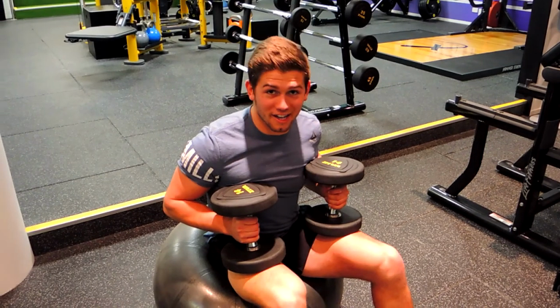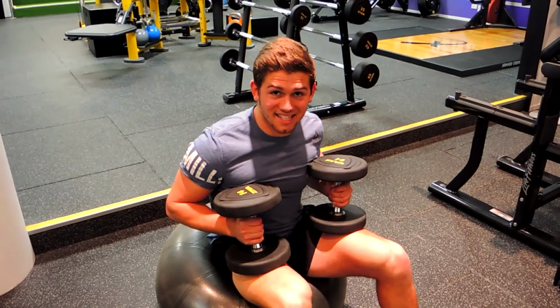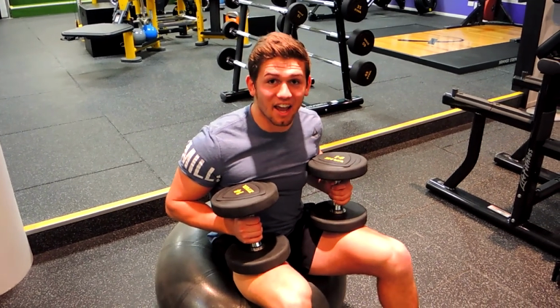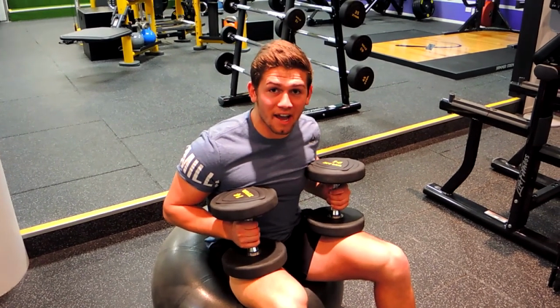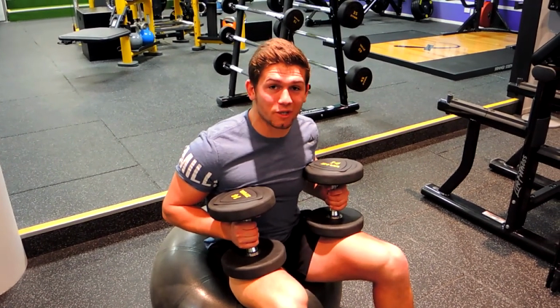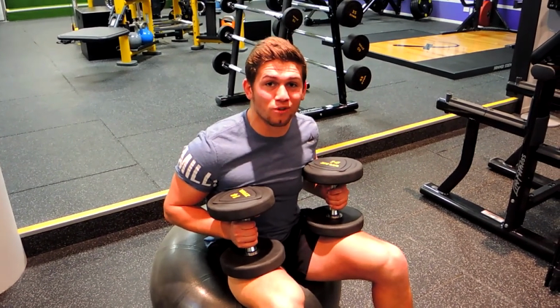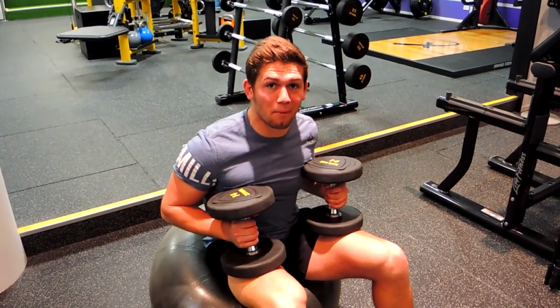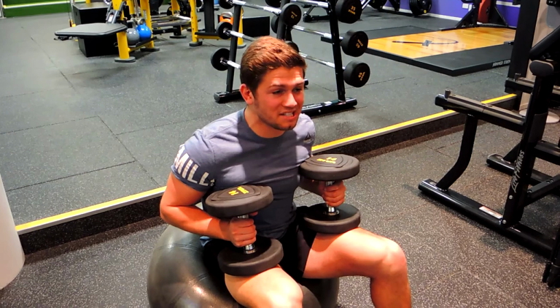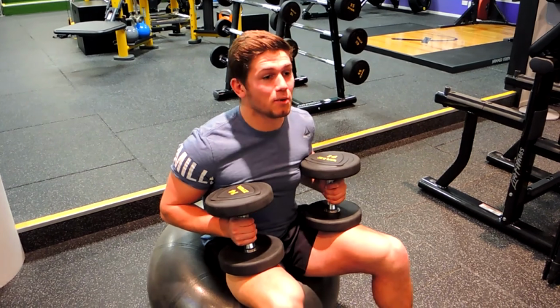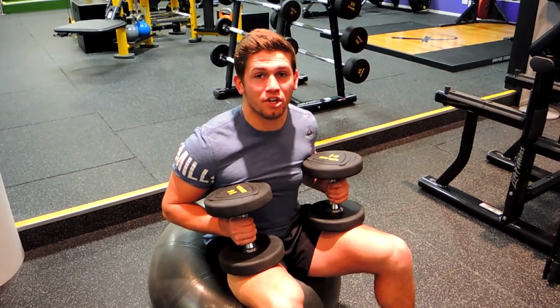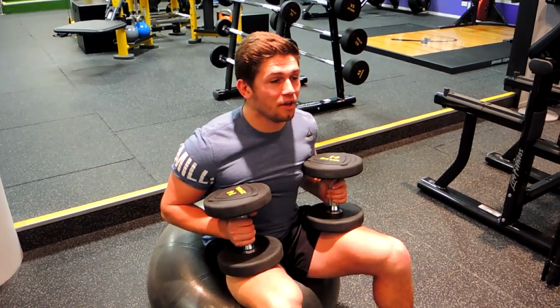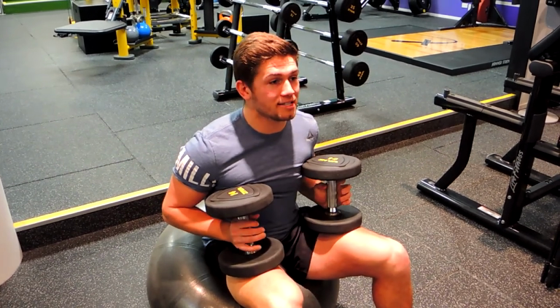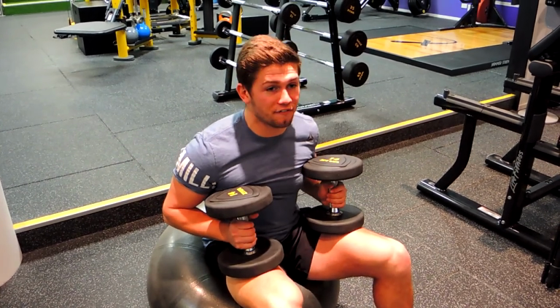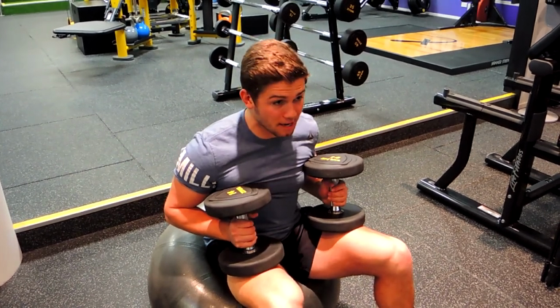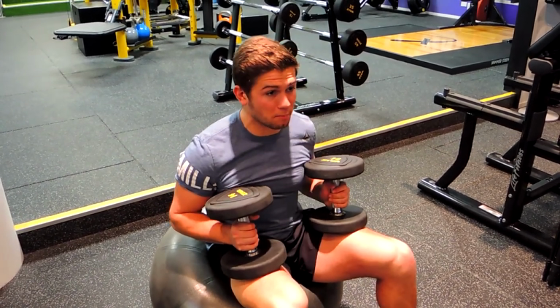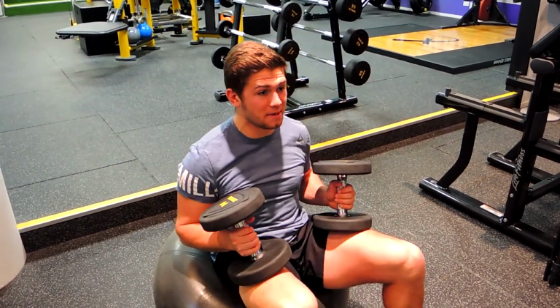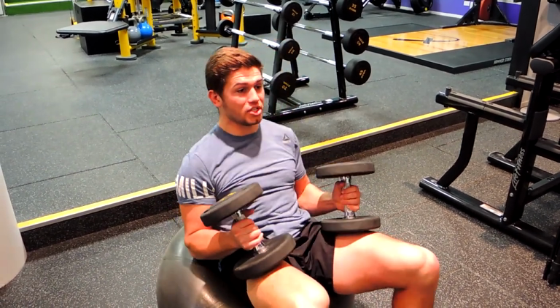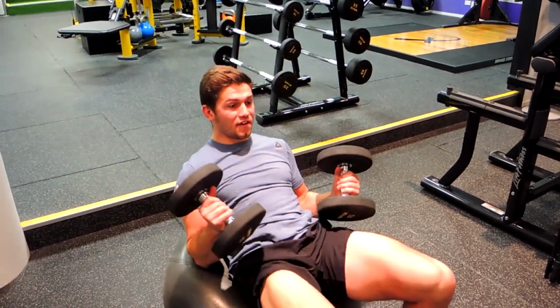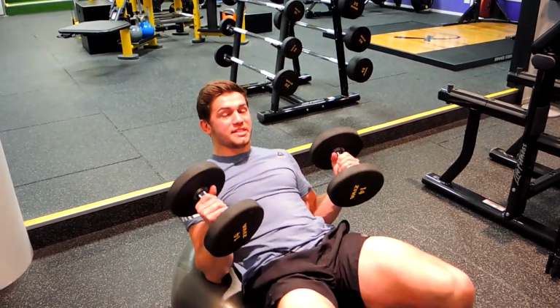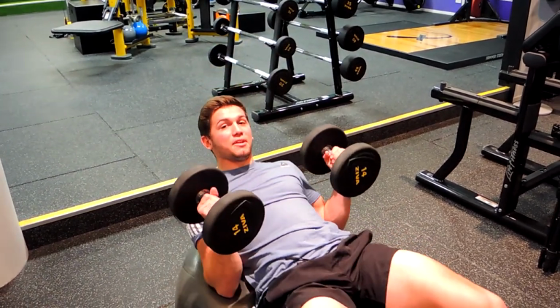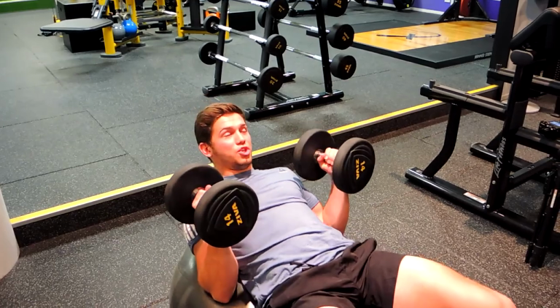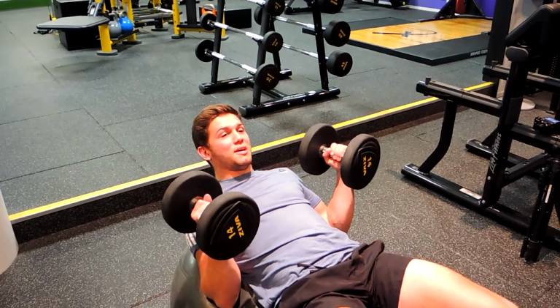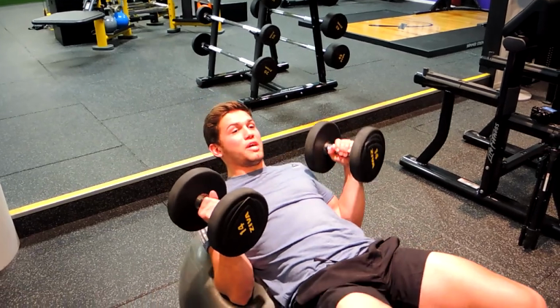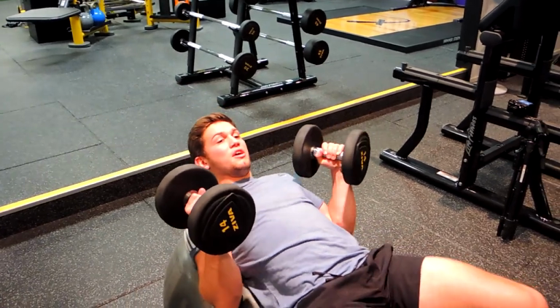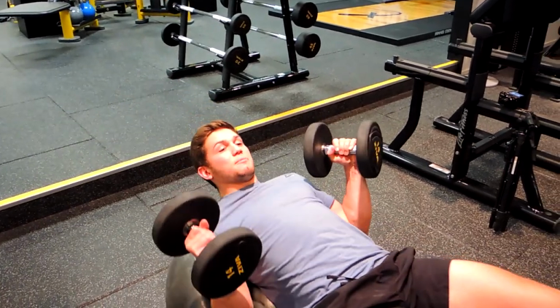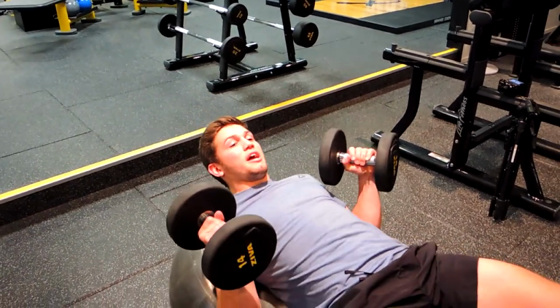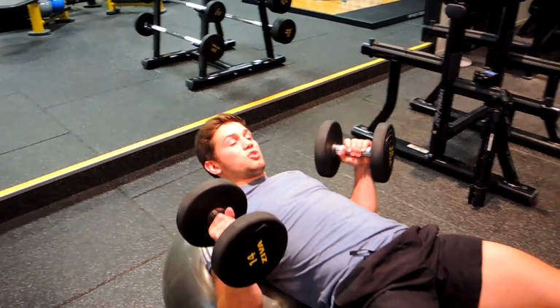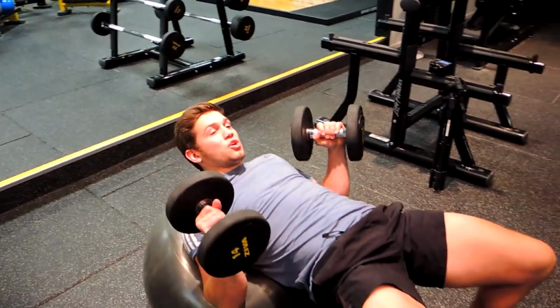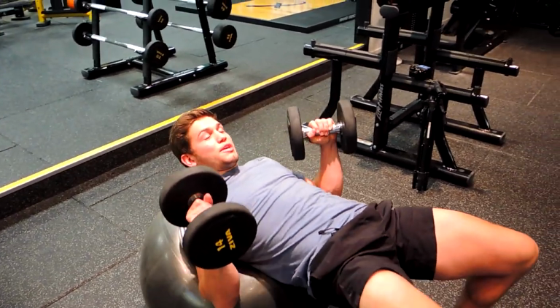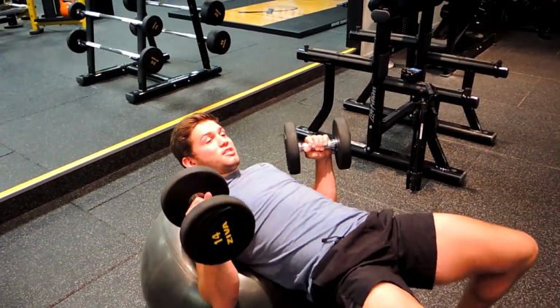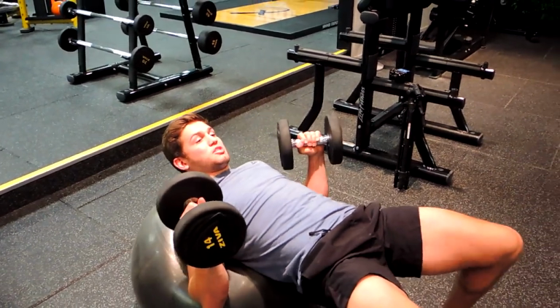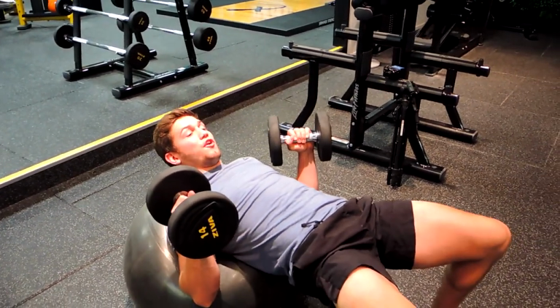This is the incline Swiss ball dumbbell press. Similar to the flat Swiss ball press, you want to set yourself up with your scapula, or your shoulder blades, retracted as much as you can, squeezing your glutes really tight to get into this position first.